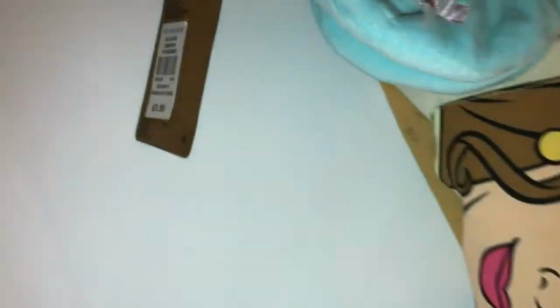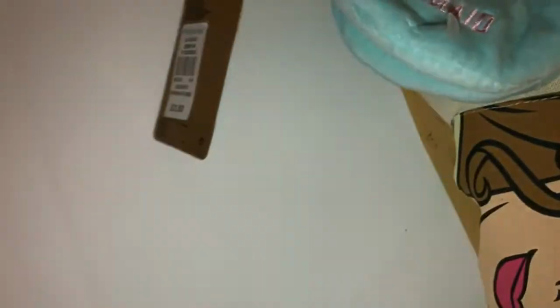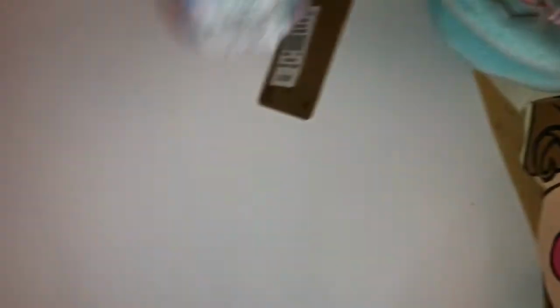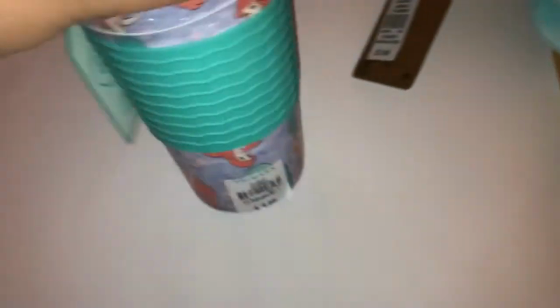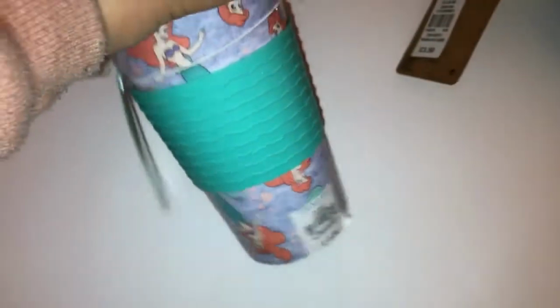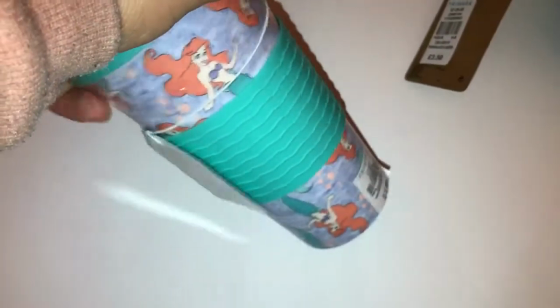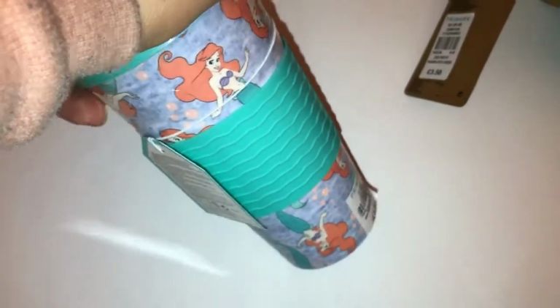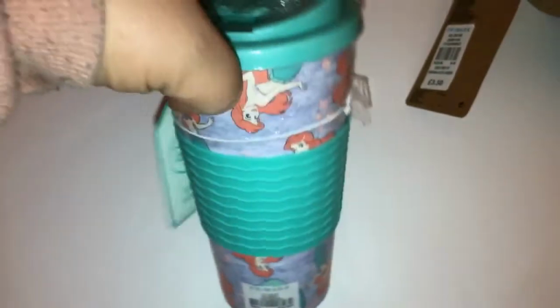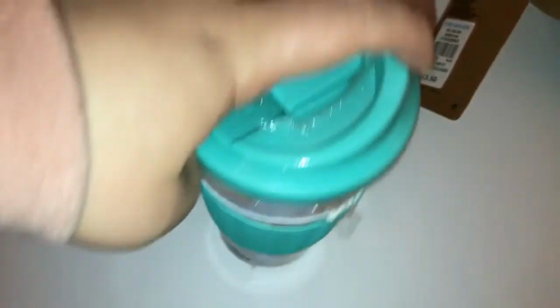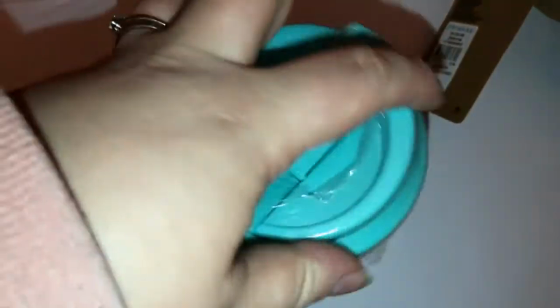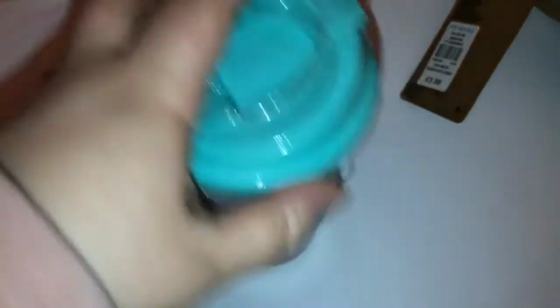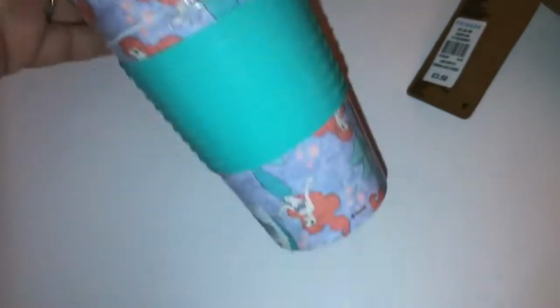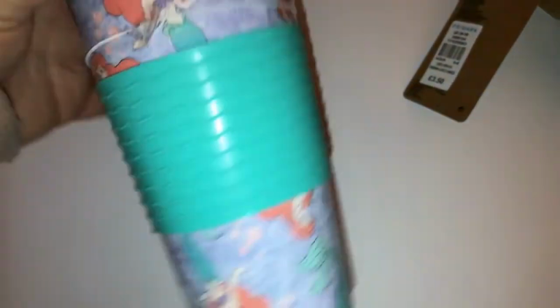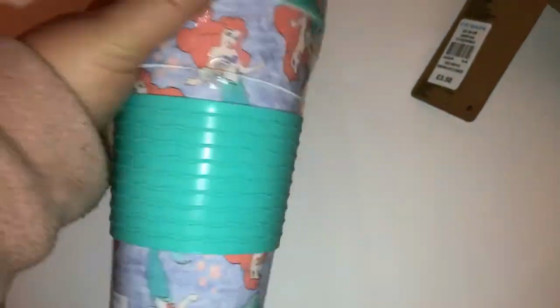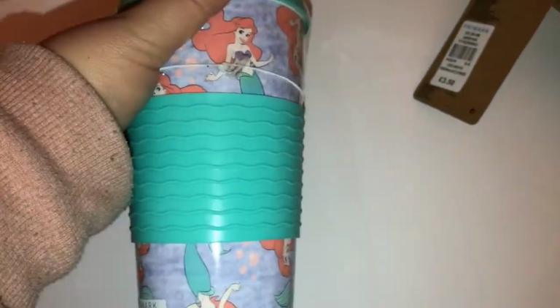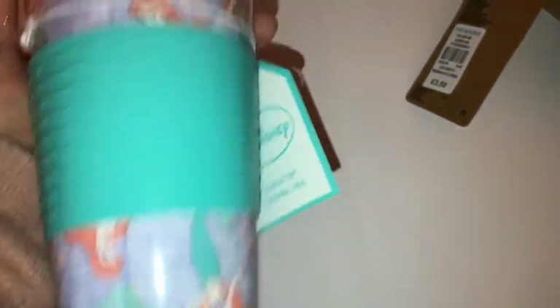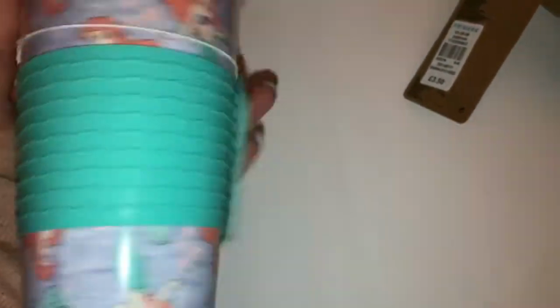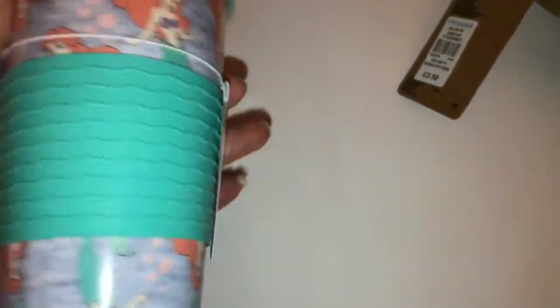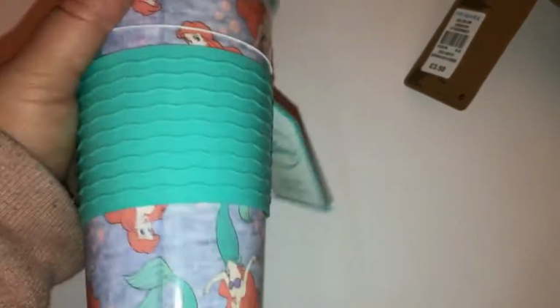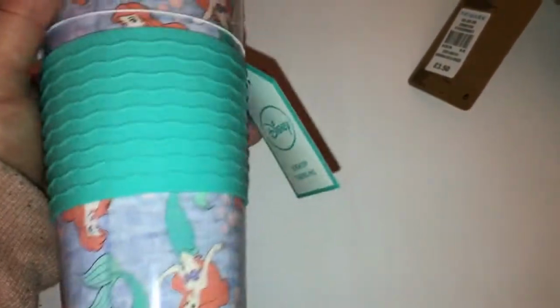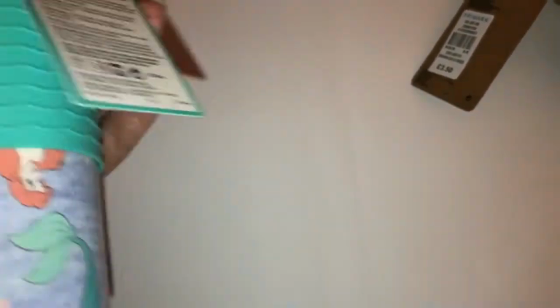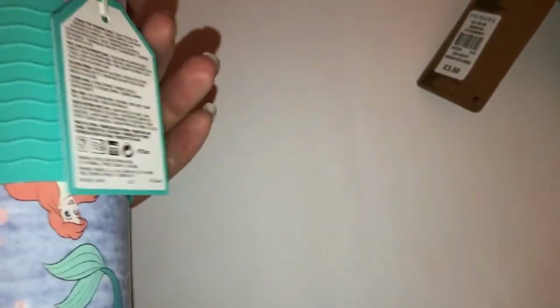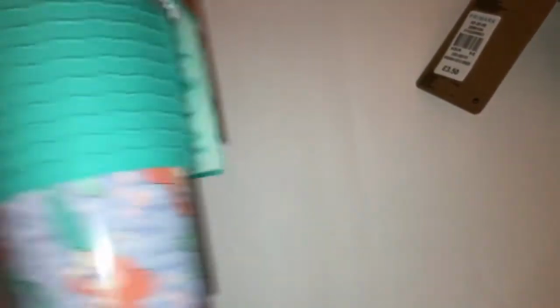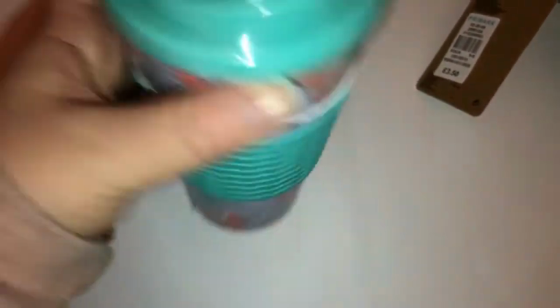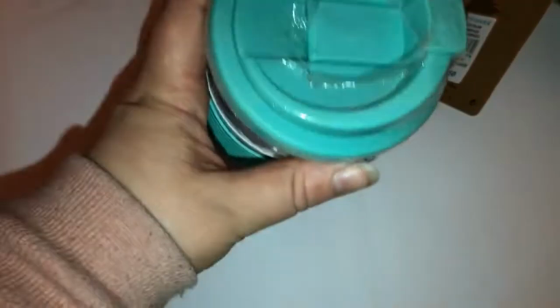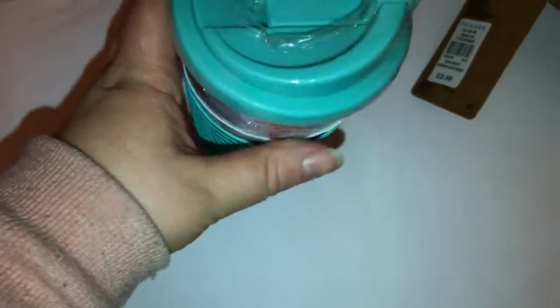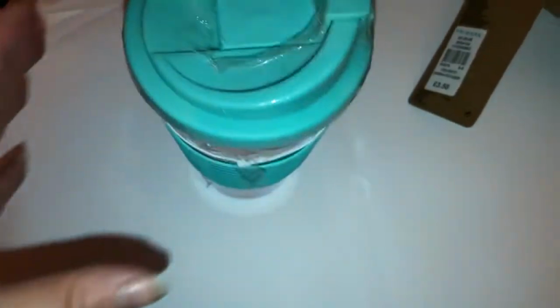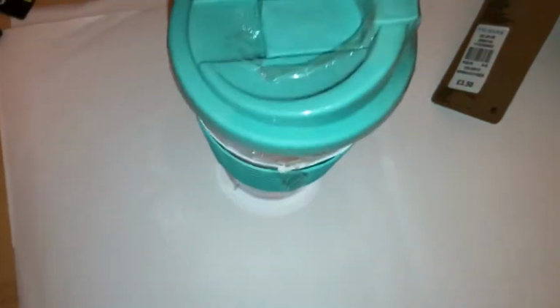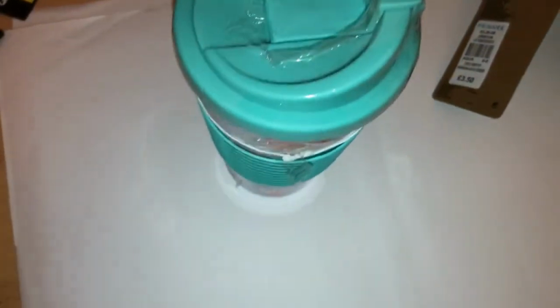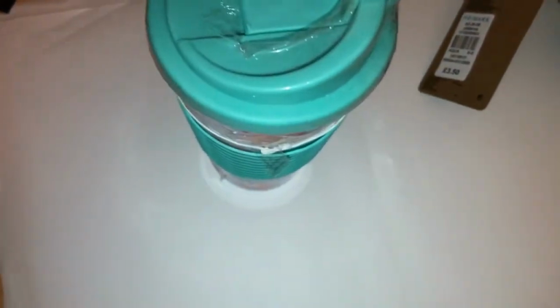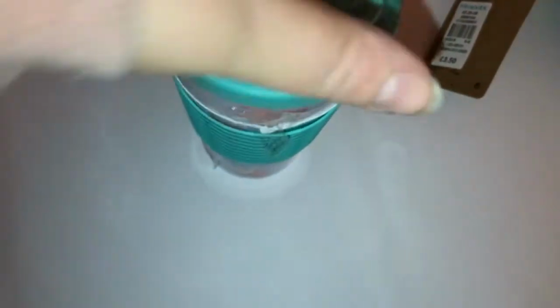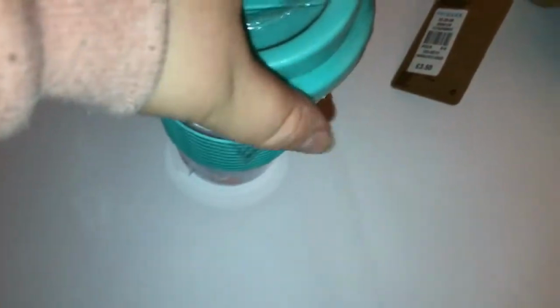I then also picked up this Ariel thermal mug and that was £3.50. I've got quite a few Ariel things in this haul.